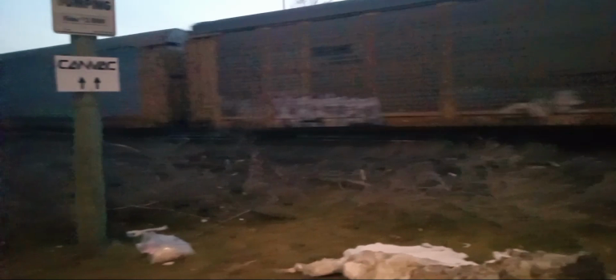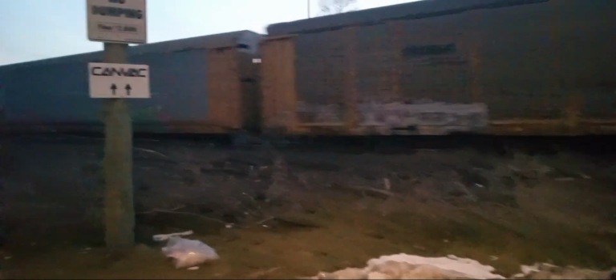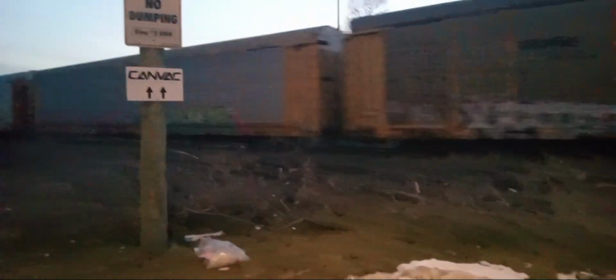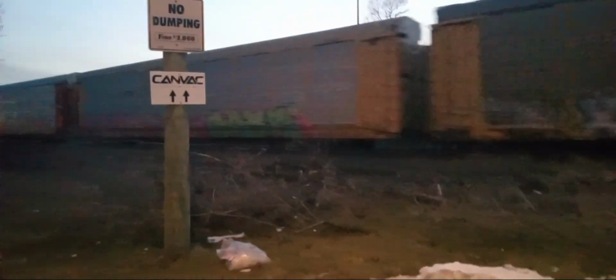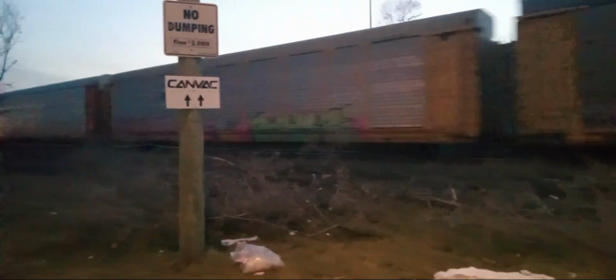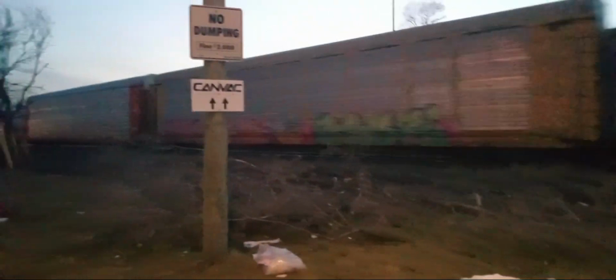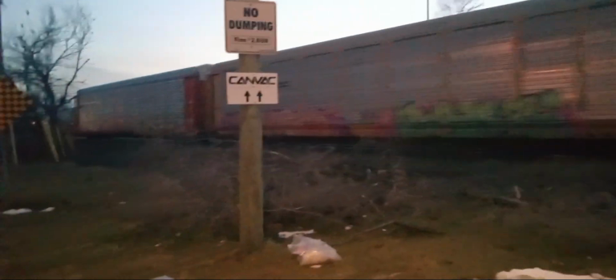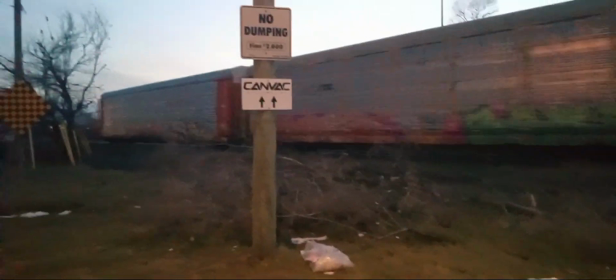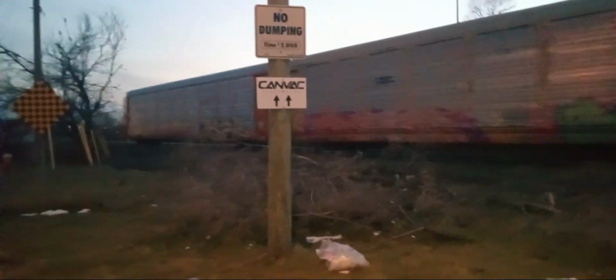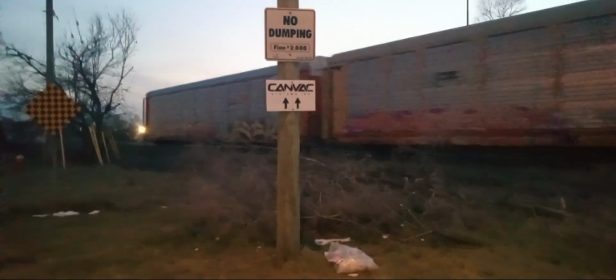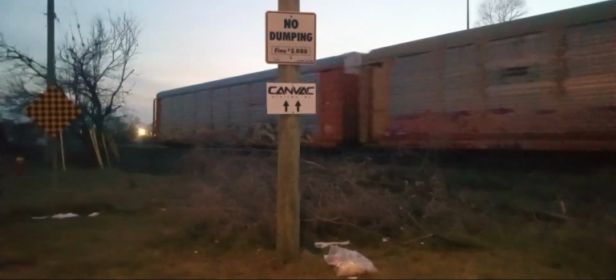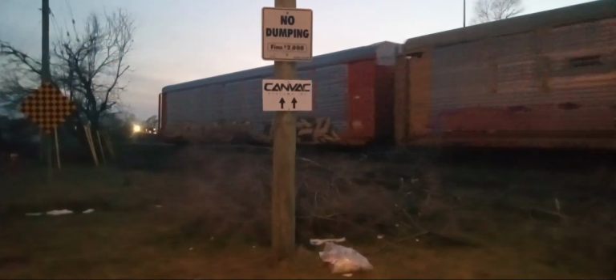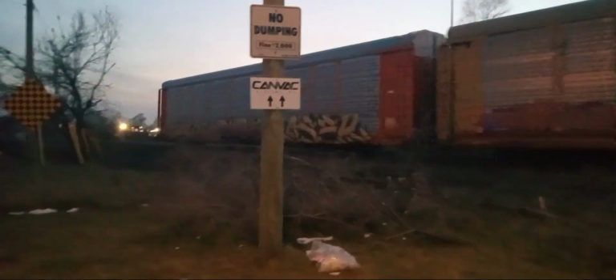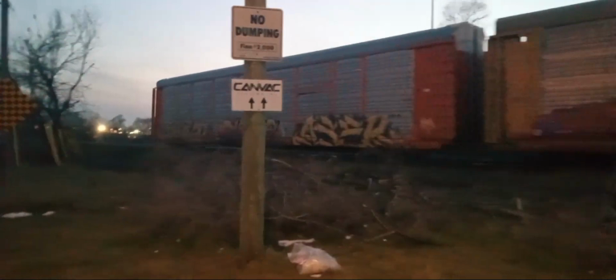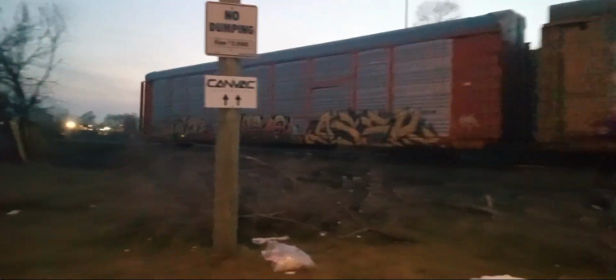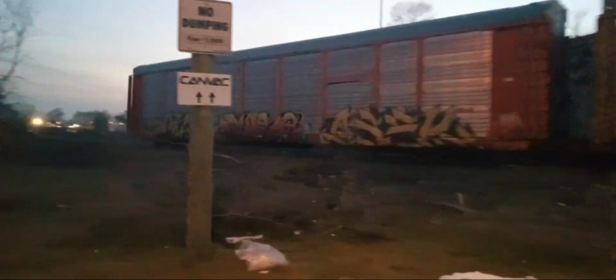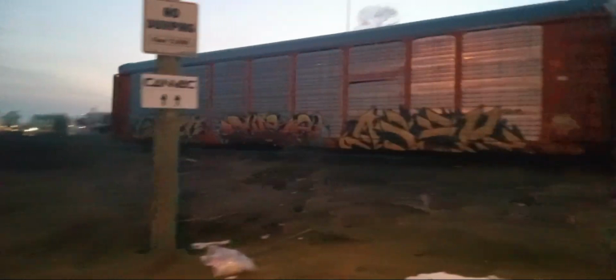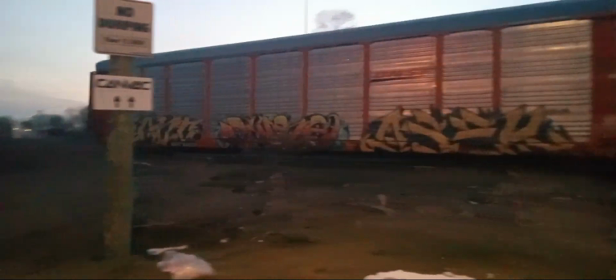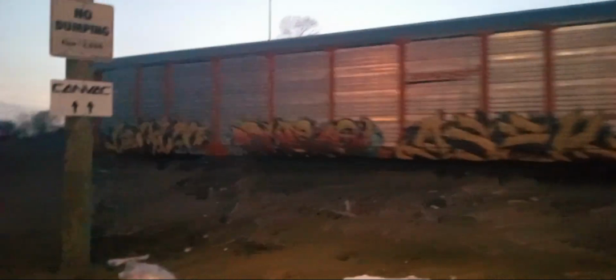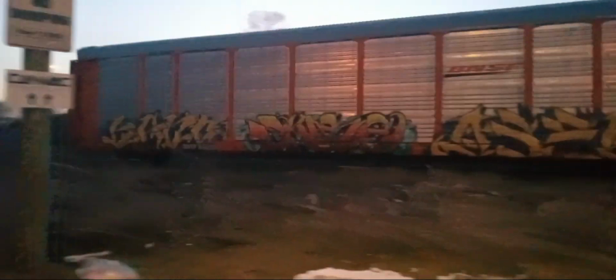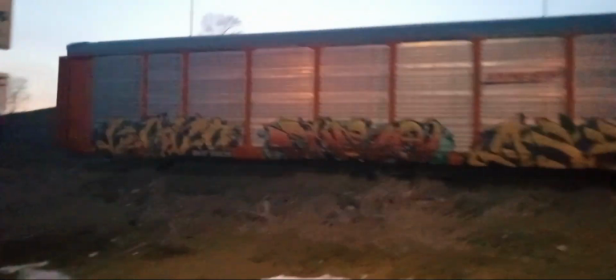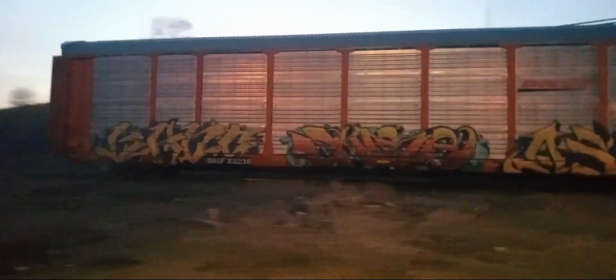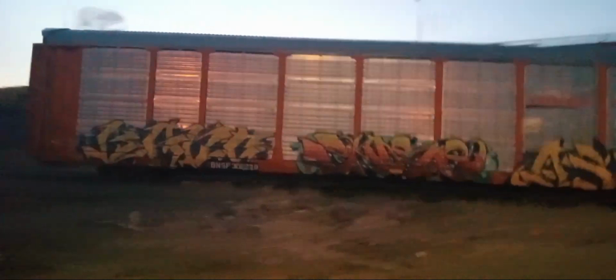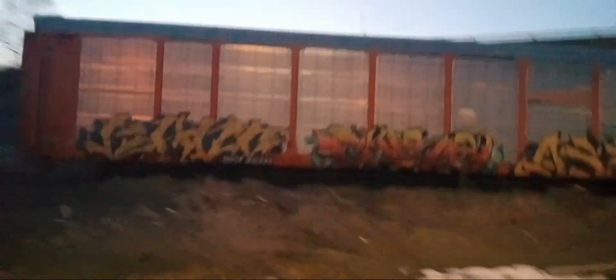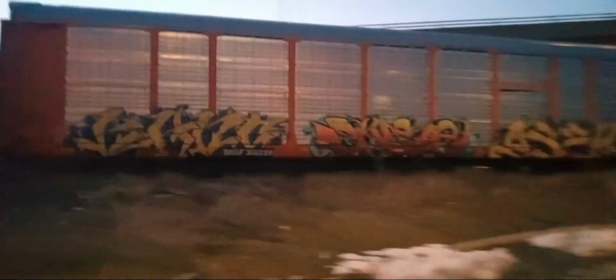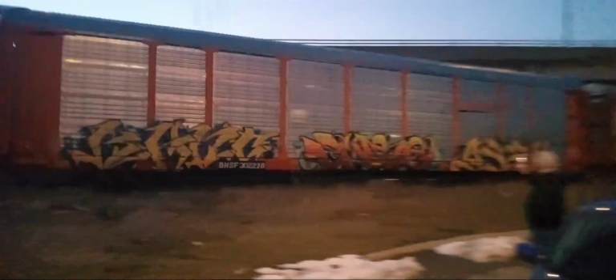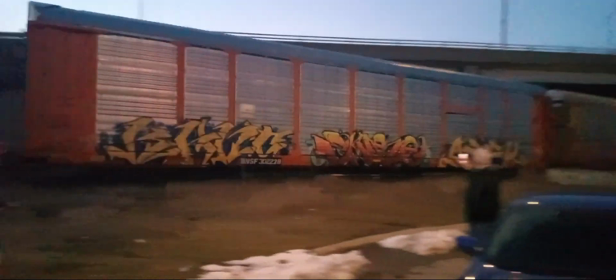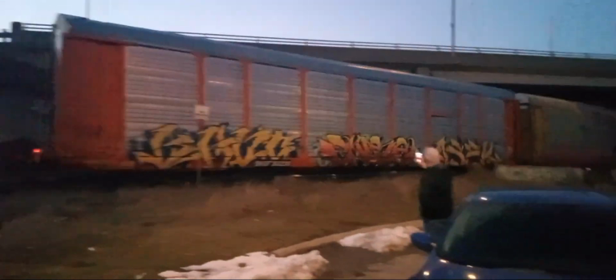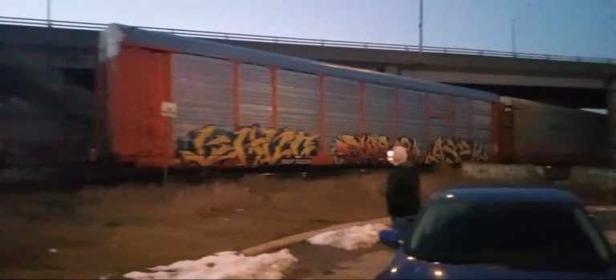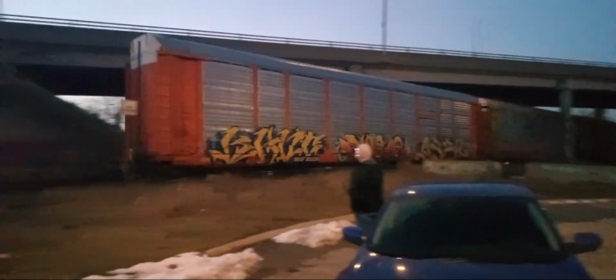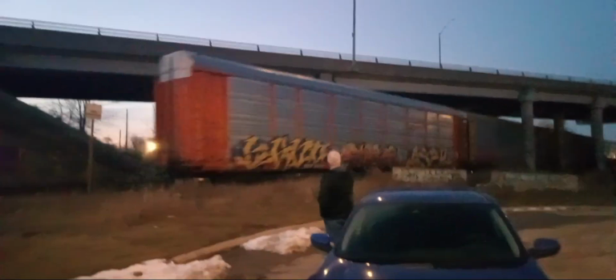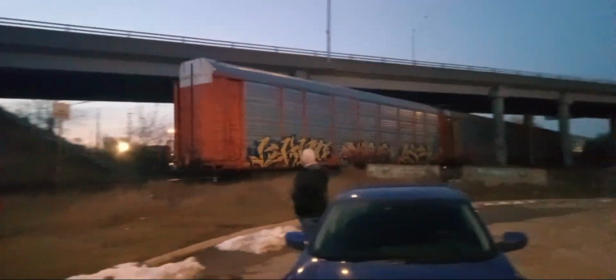All right, let's see if there are any other trains coming. If not, this is our only catch in this video. All right, on to the next scene. Roll it.